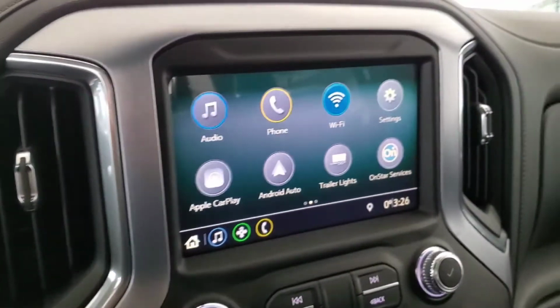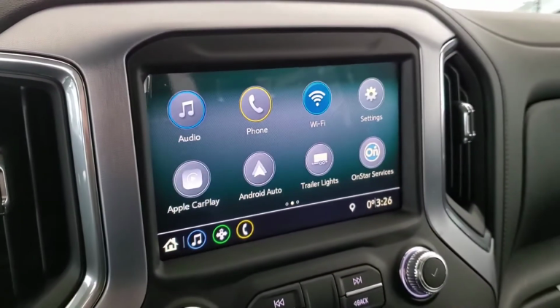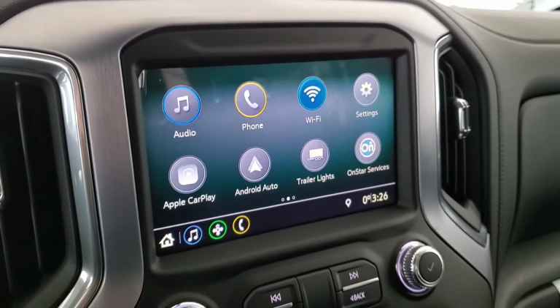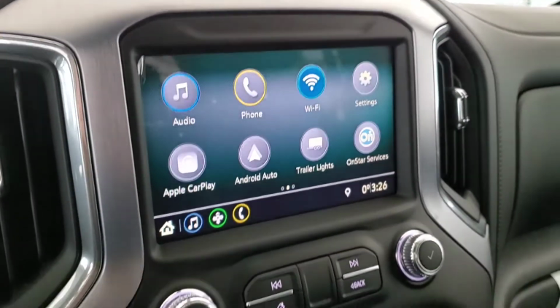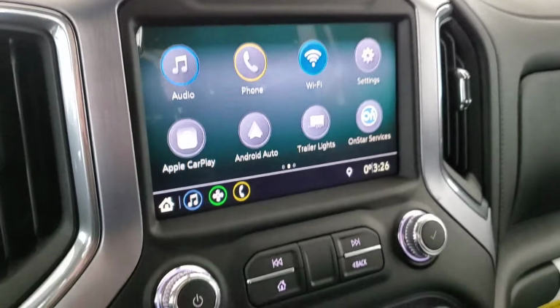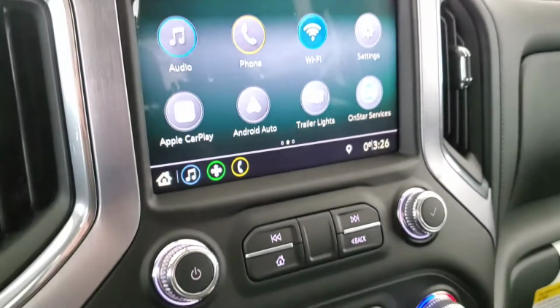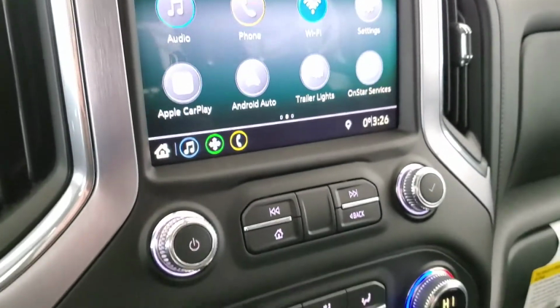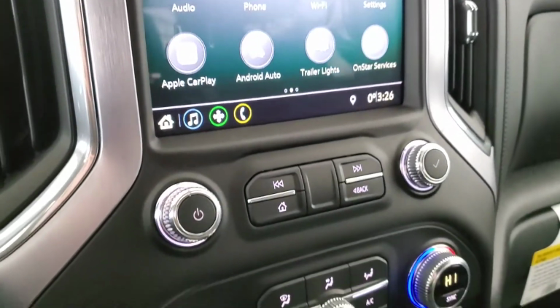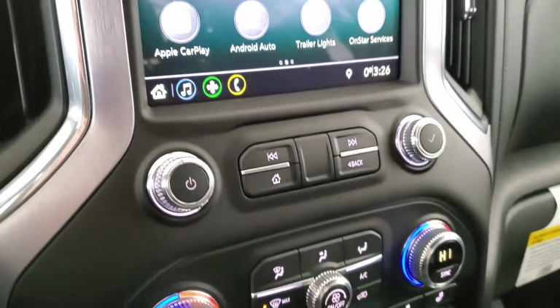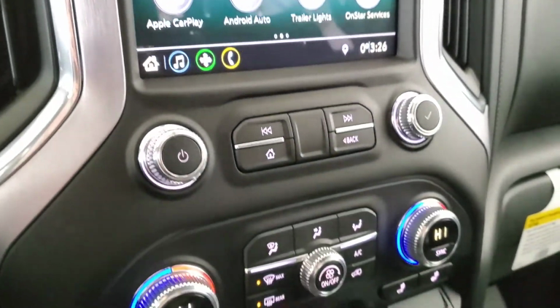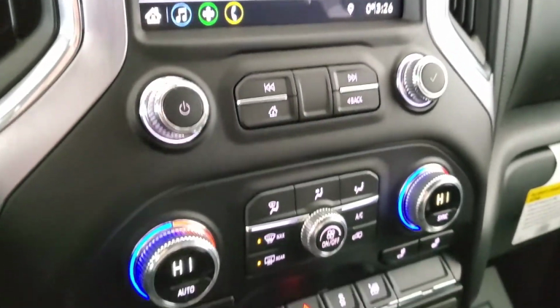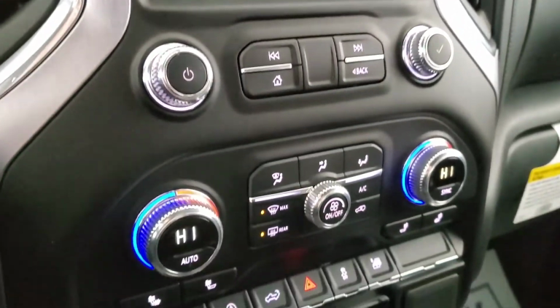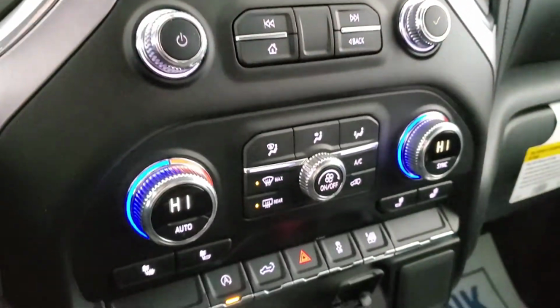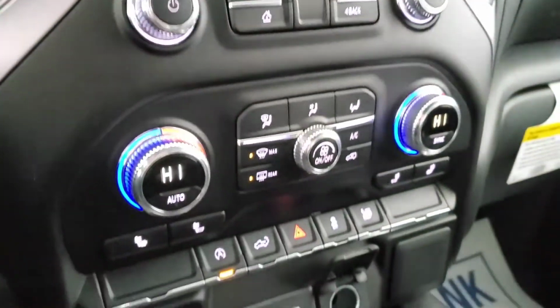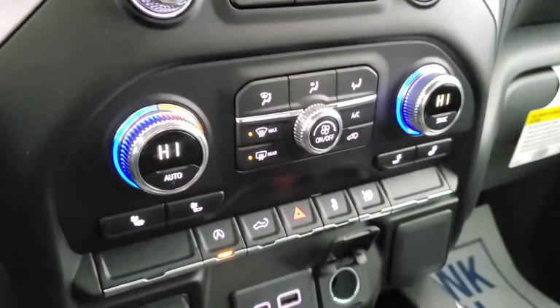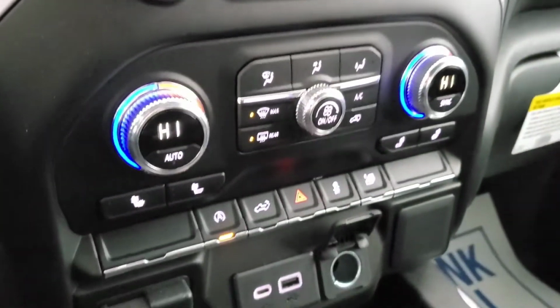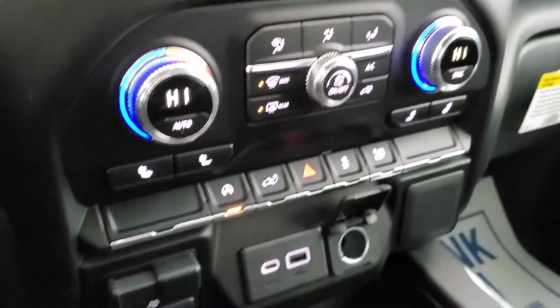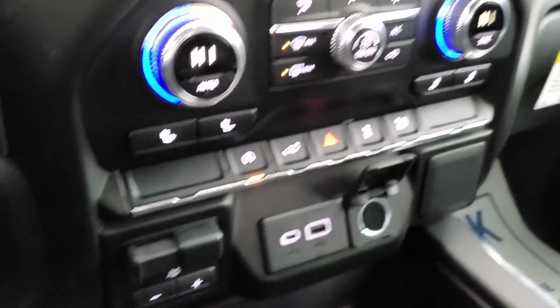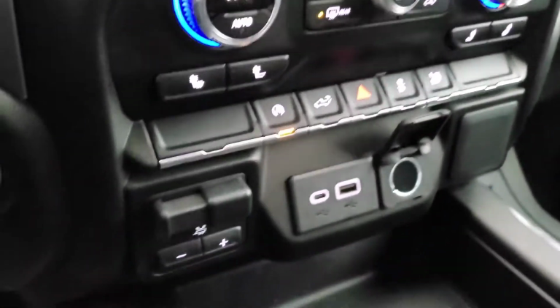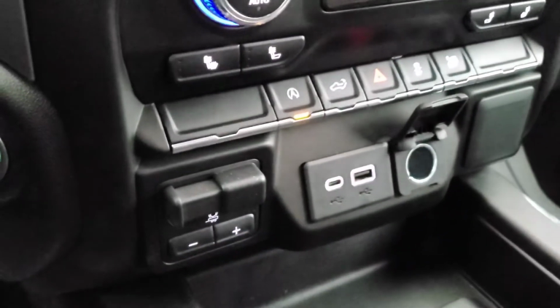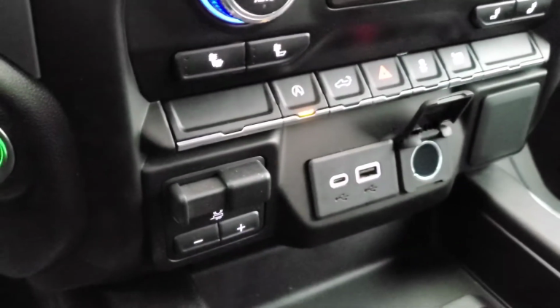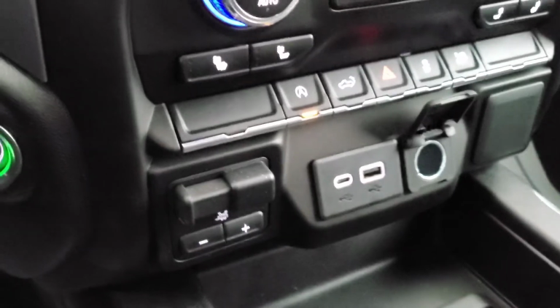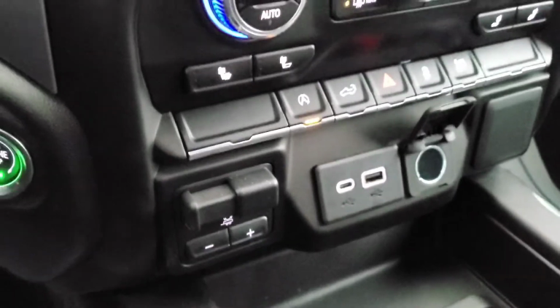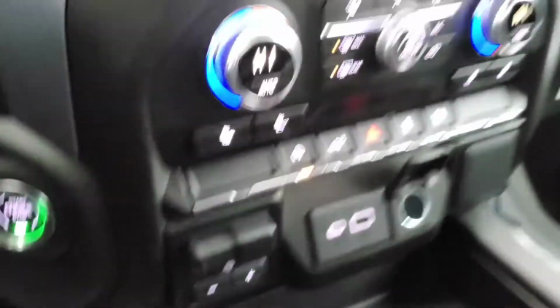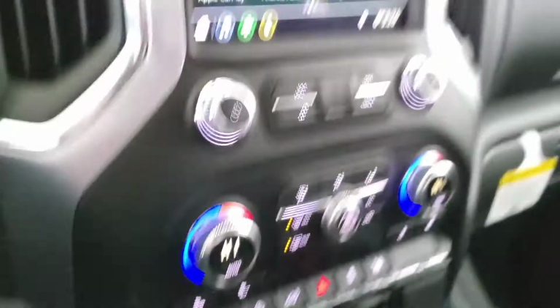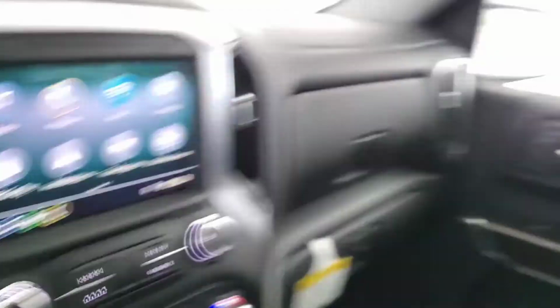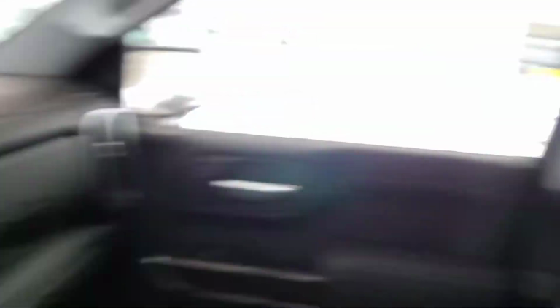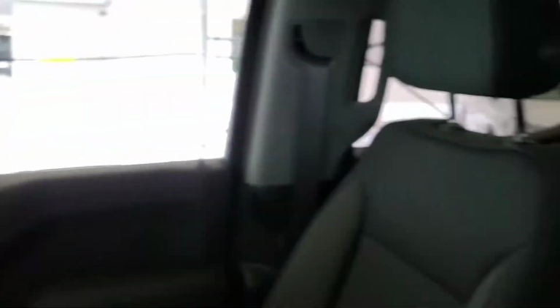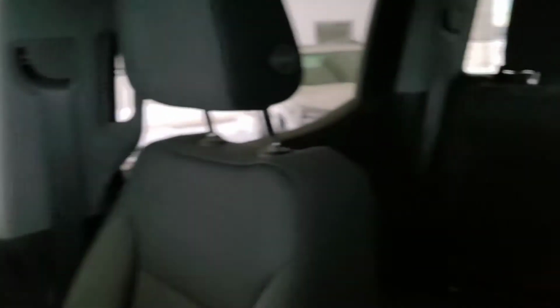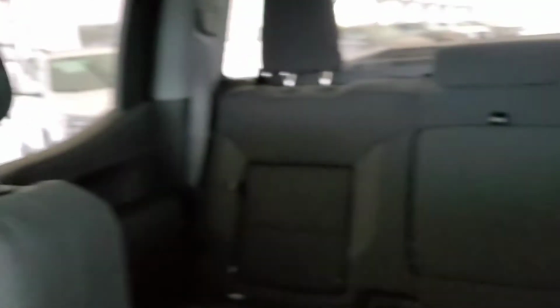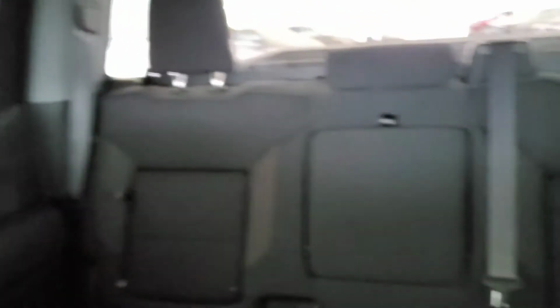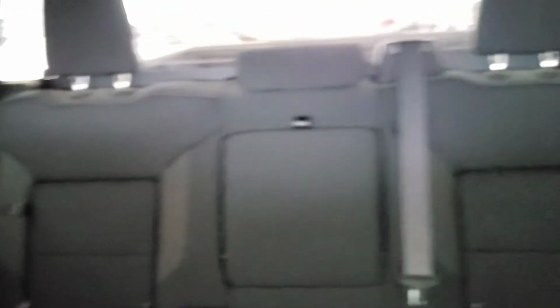Backup camera, OnStar services, Apple CarPlay, heated front seats, trailer brake controller, and cloth seating for five.